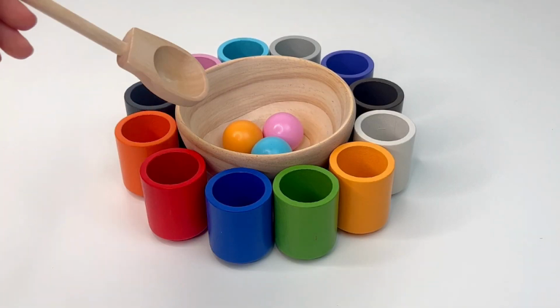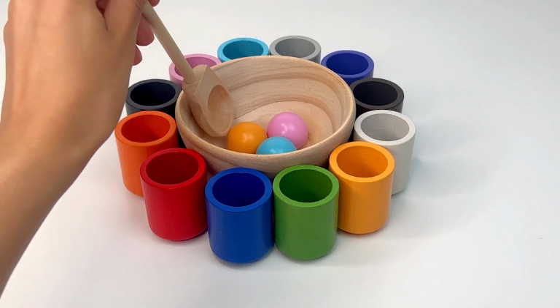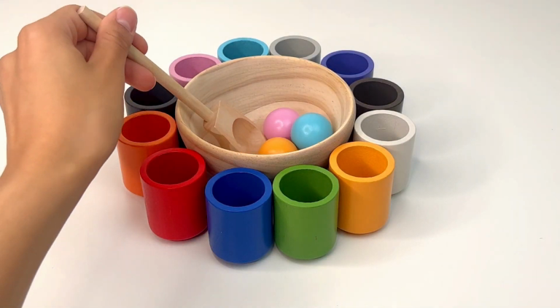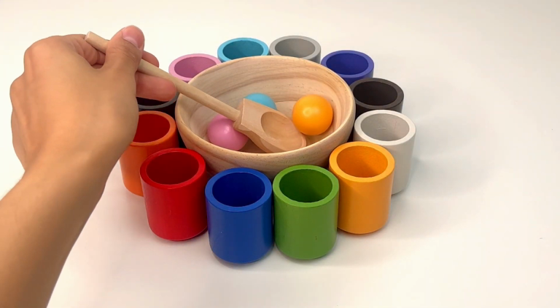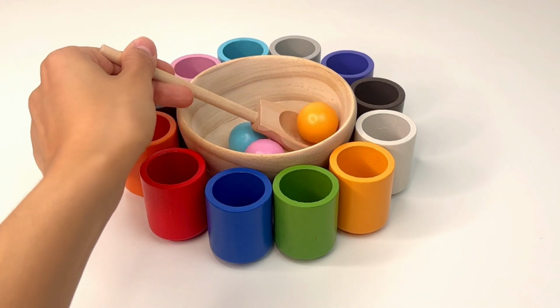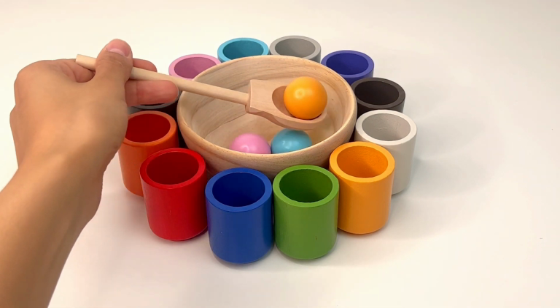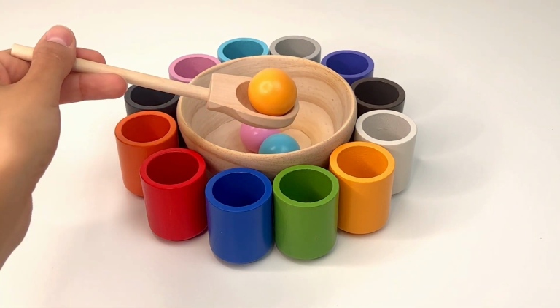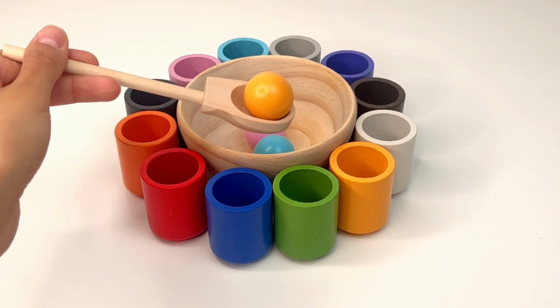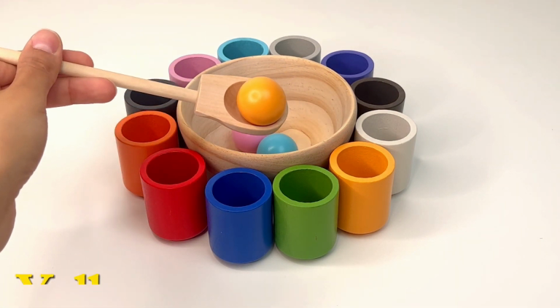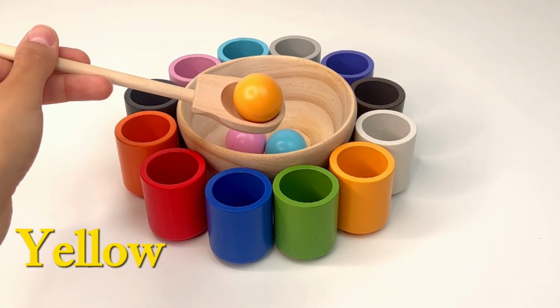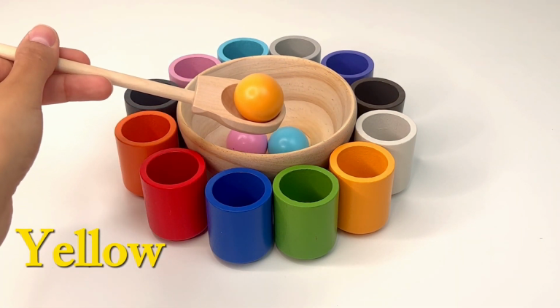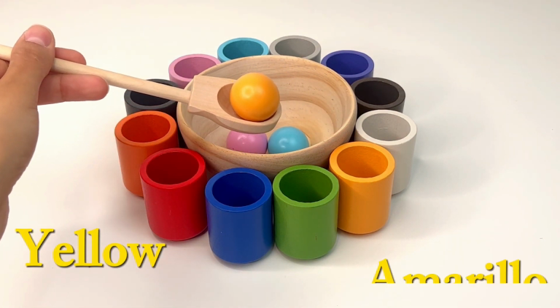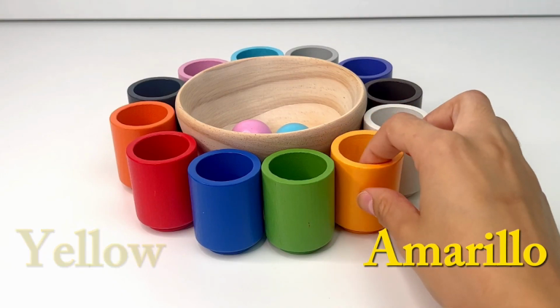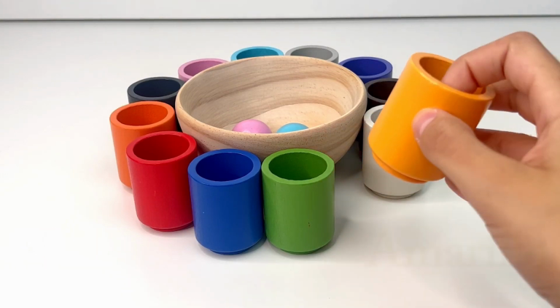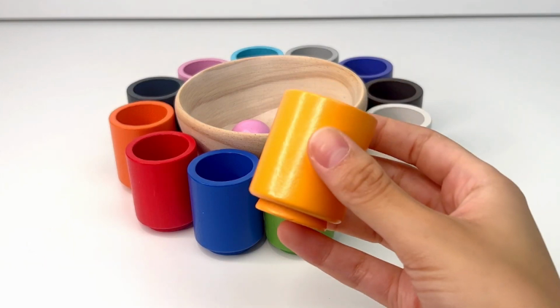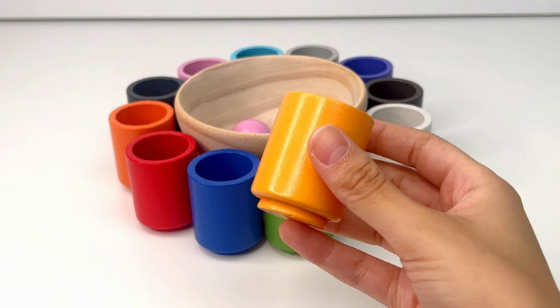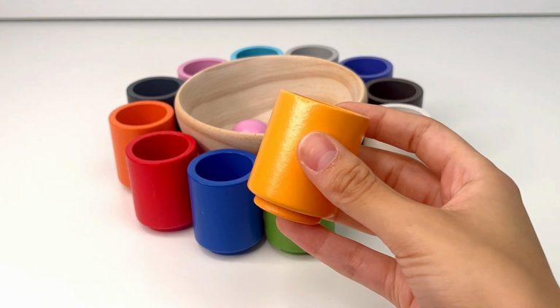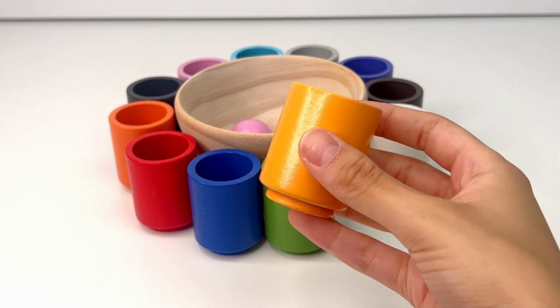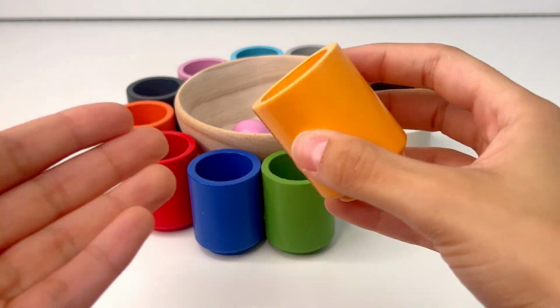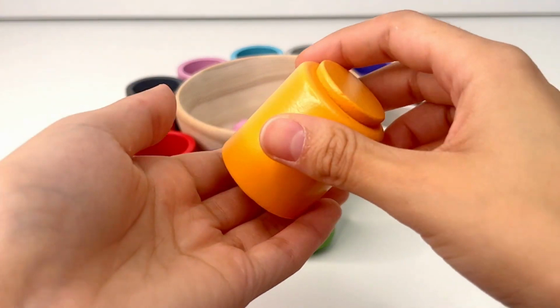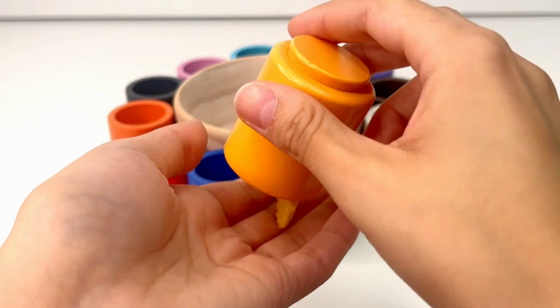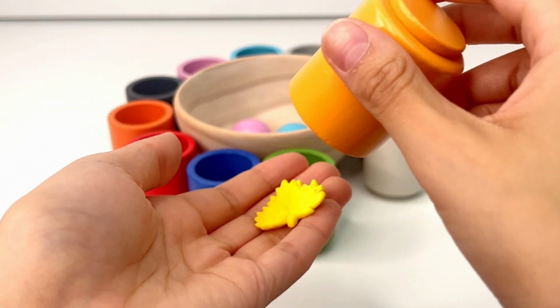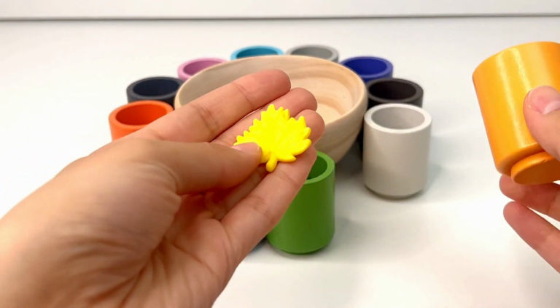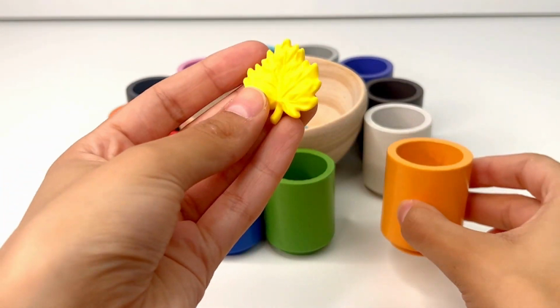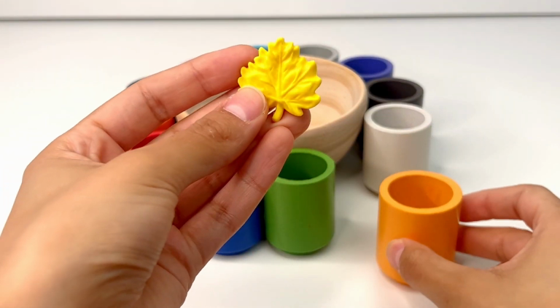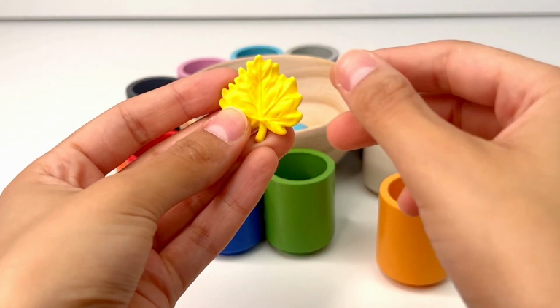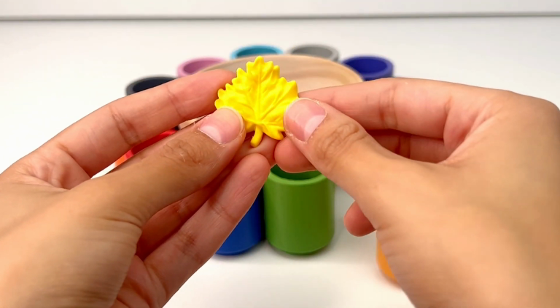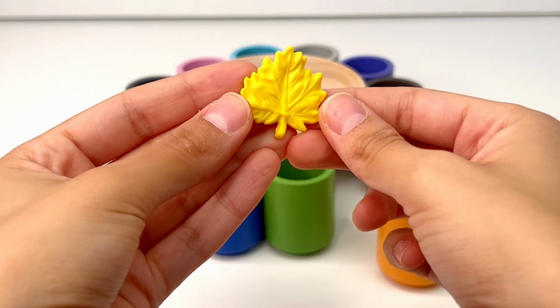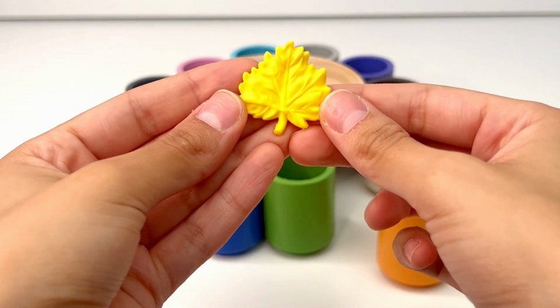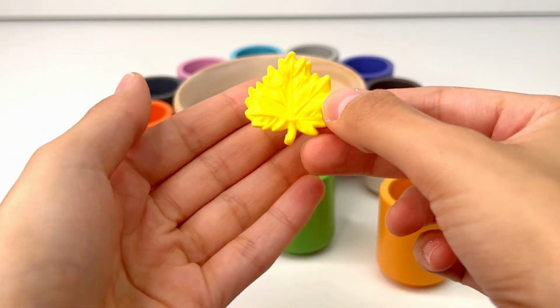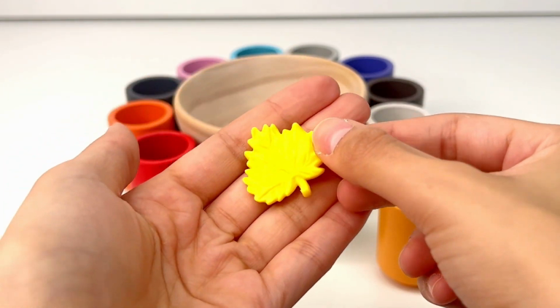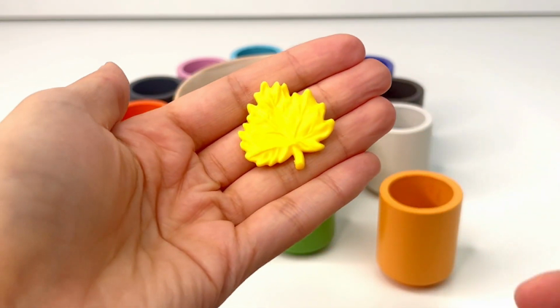Let's see what we get next. This is yellow, or 'amarillo.' What could be inside our yellow cup? A yellow leaf. Usually leaves are green, but in the fall some turn yellow.